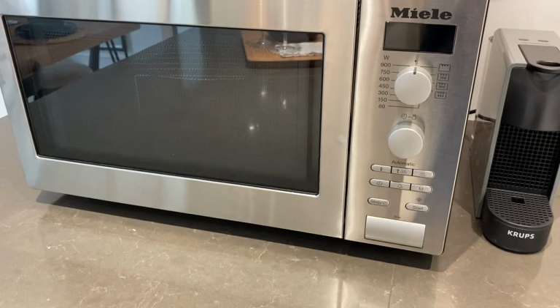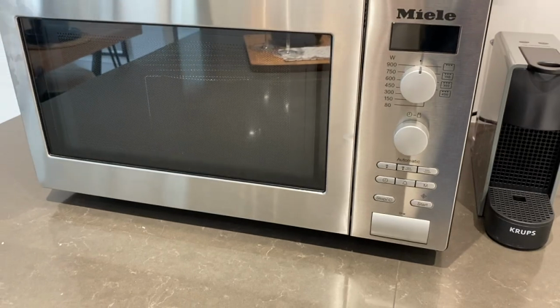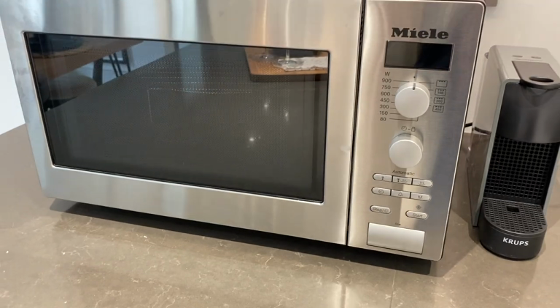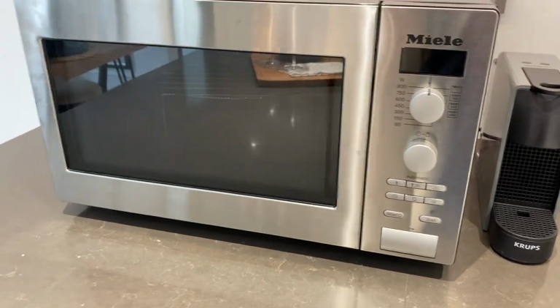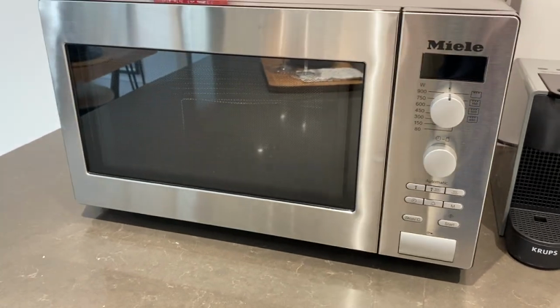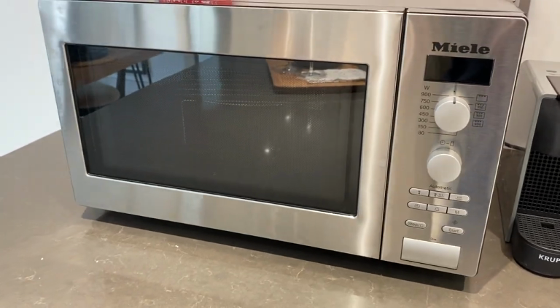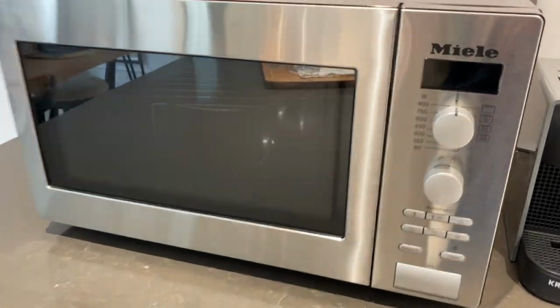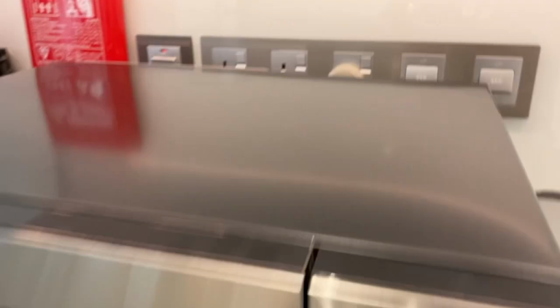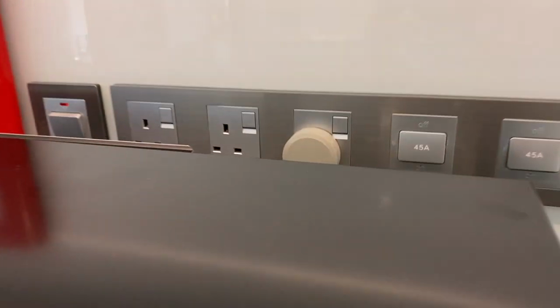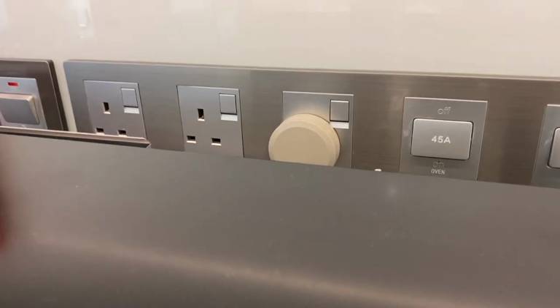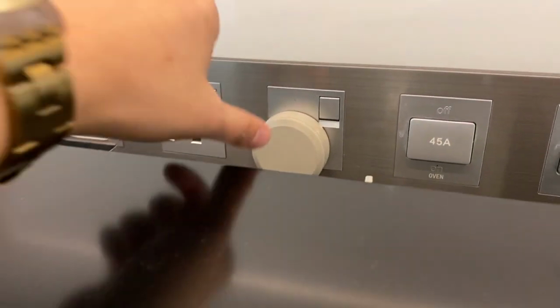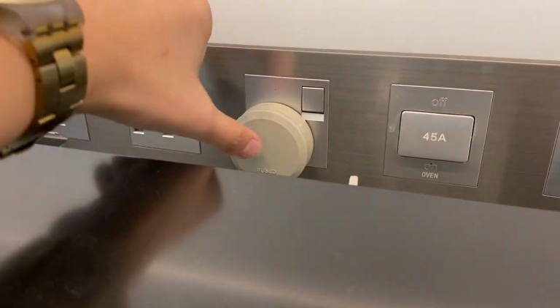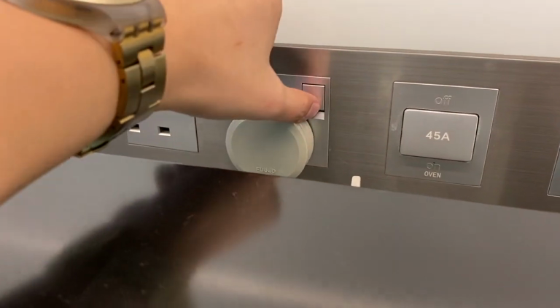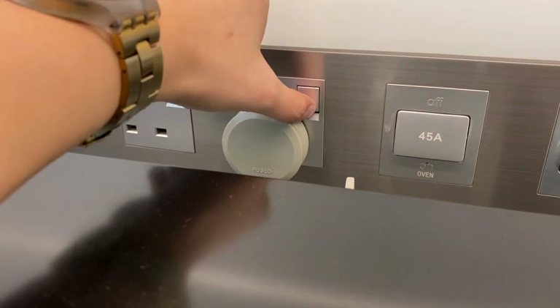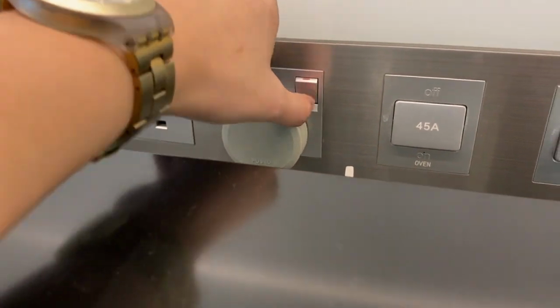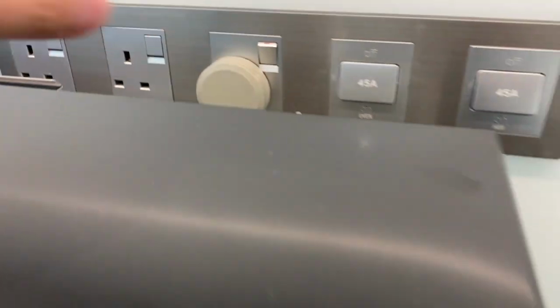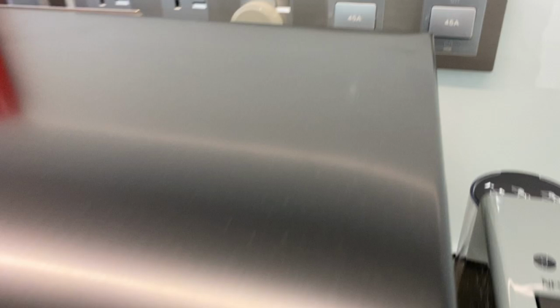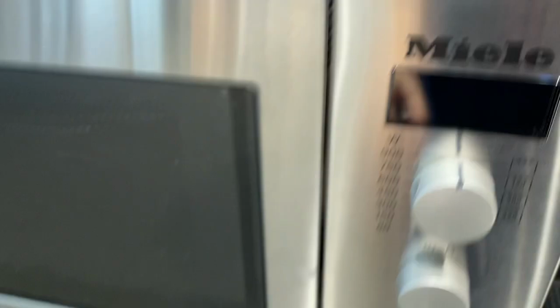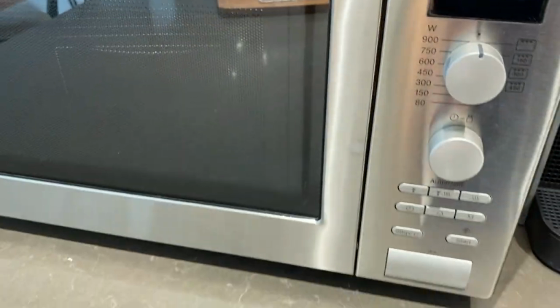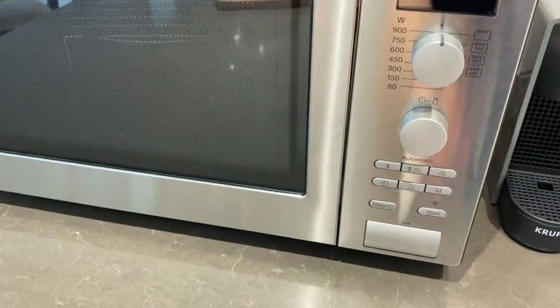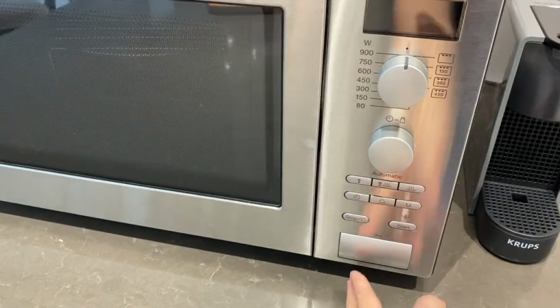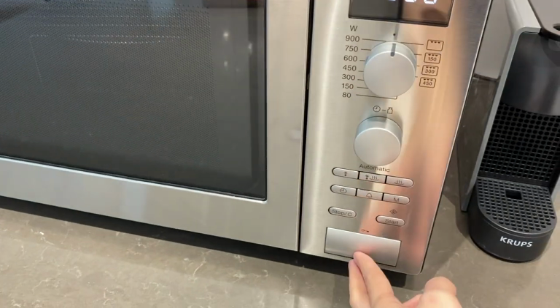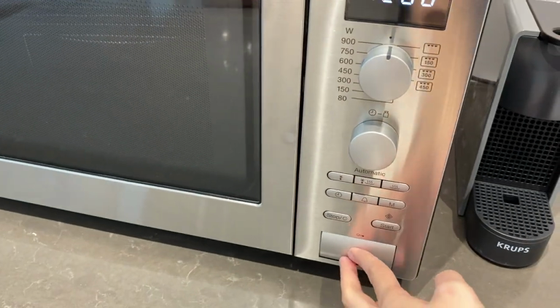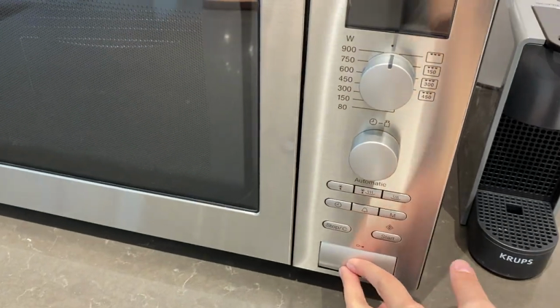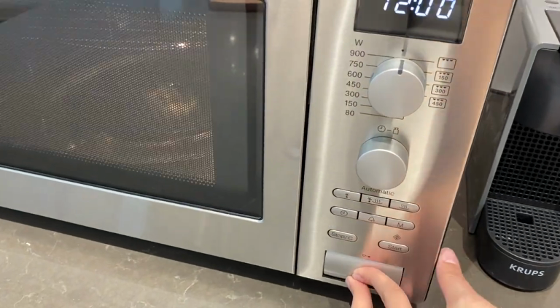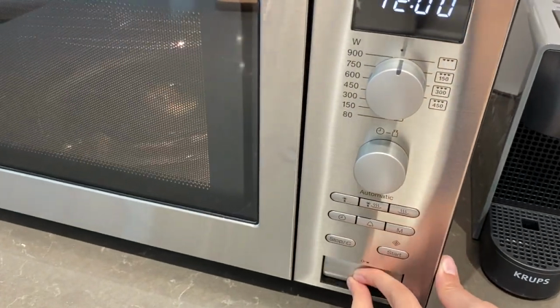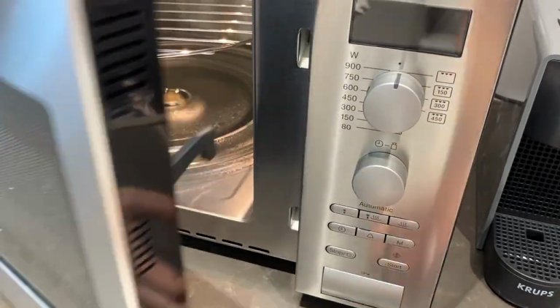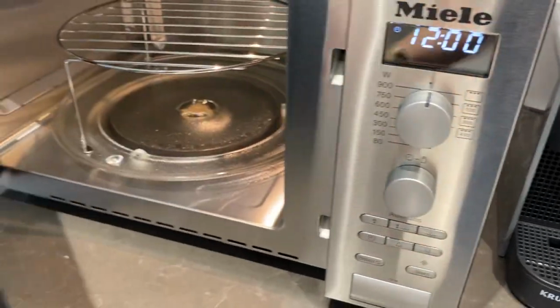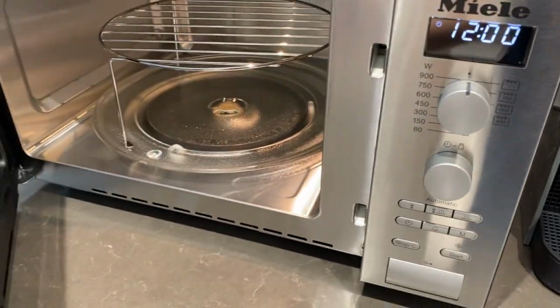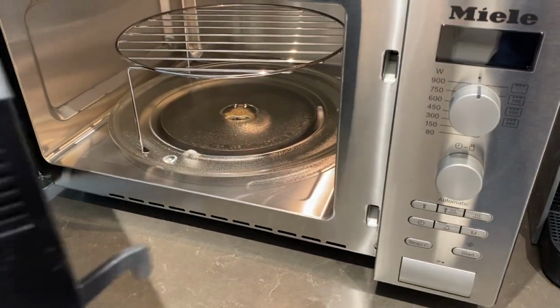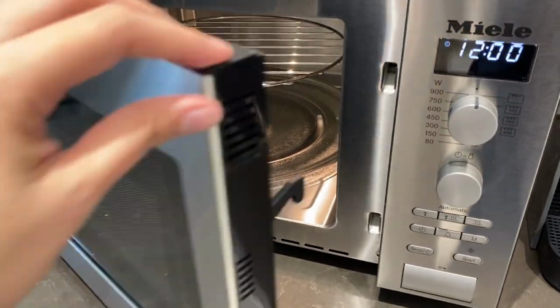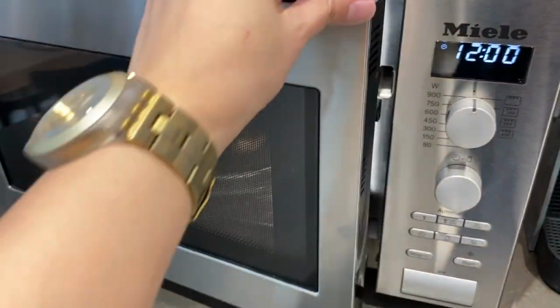To use the microwave, make sure that it's plugged in and the main switch is on. Push this button right here to open and close.